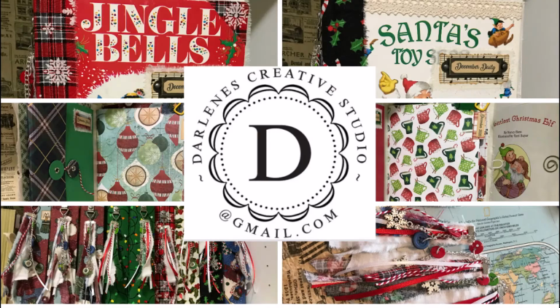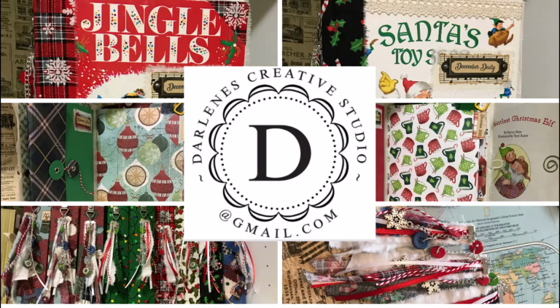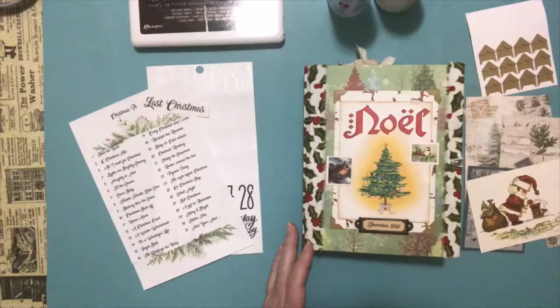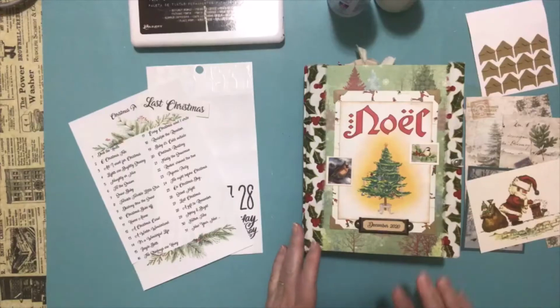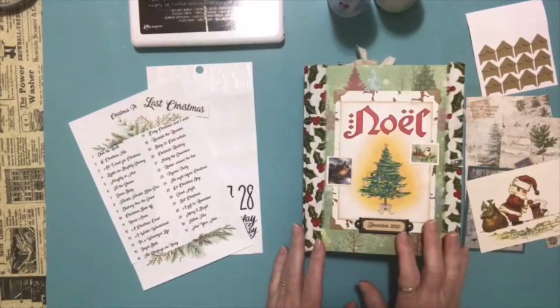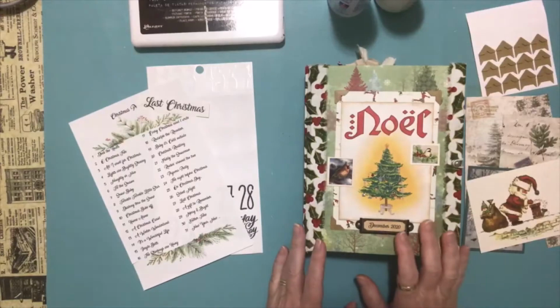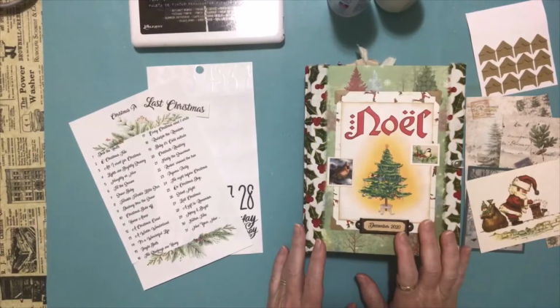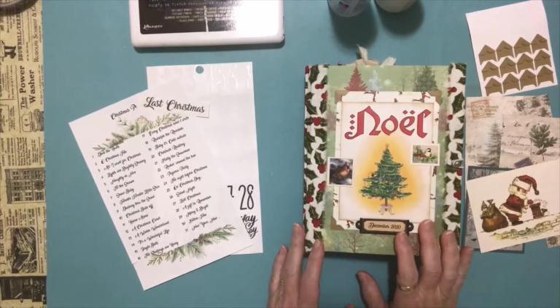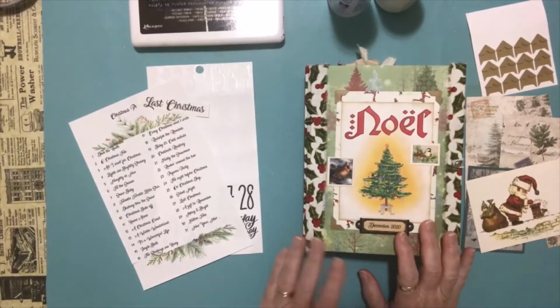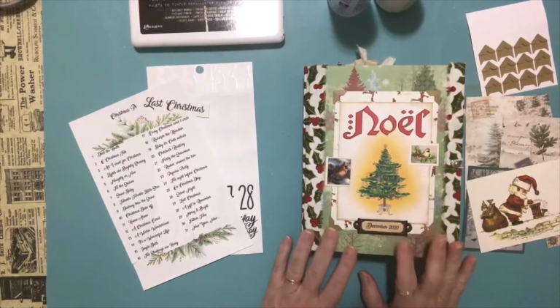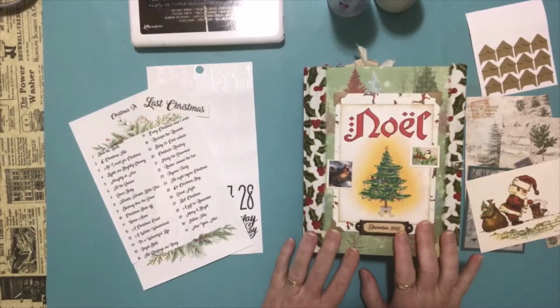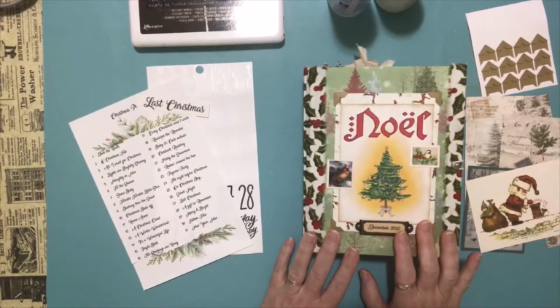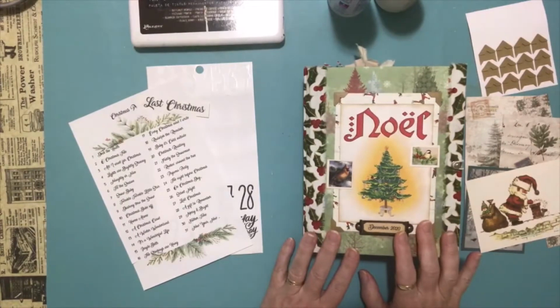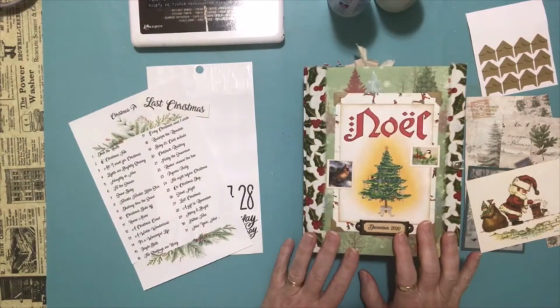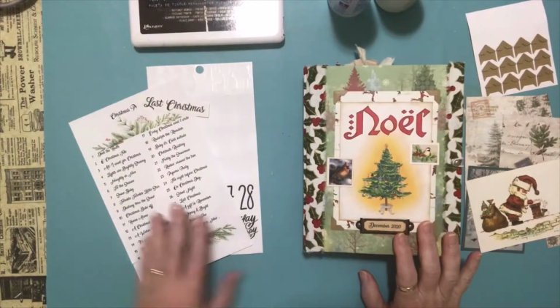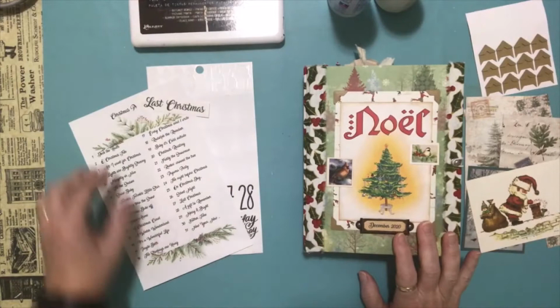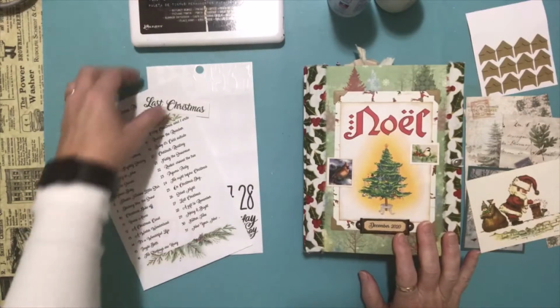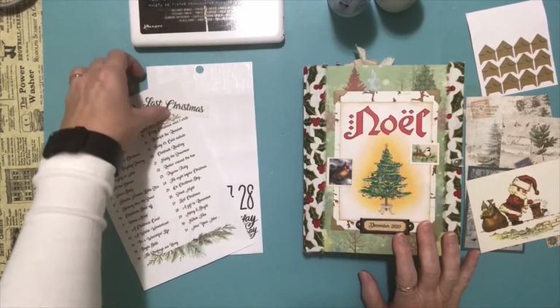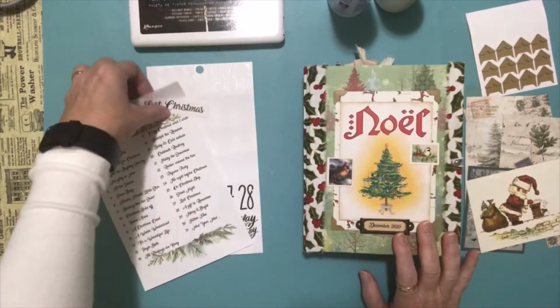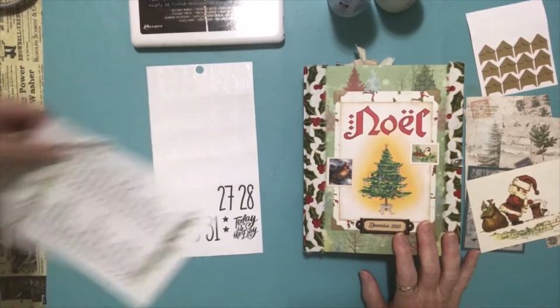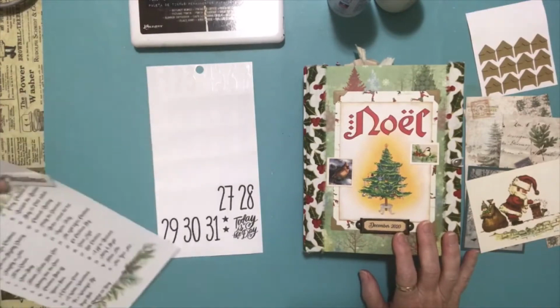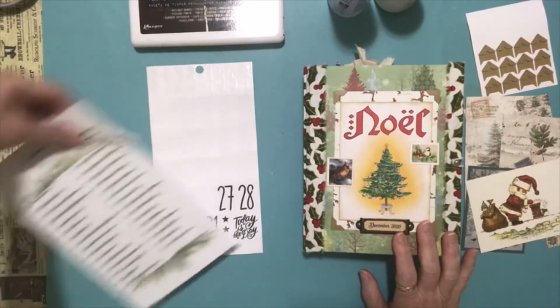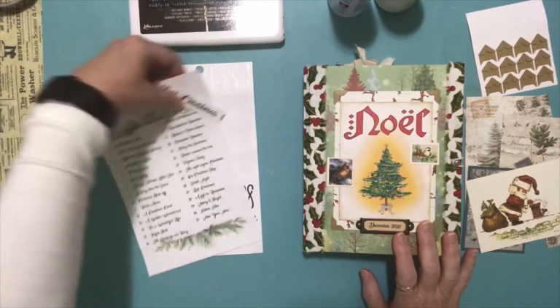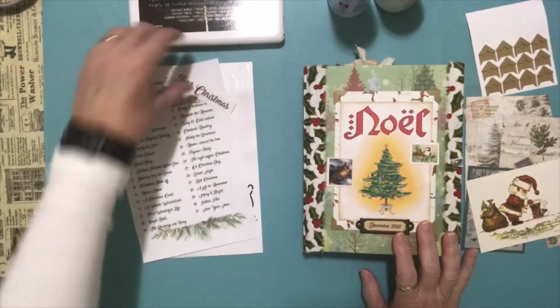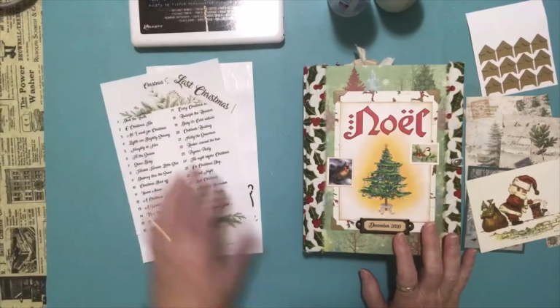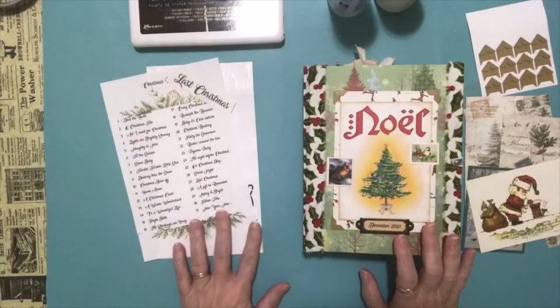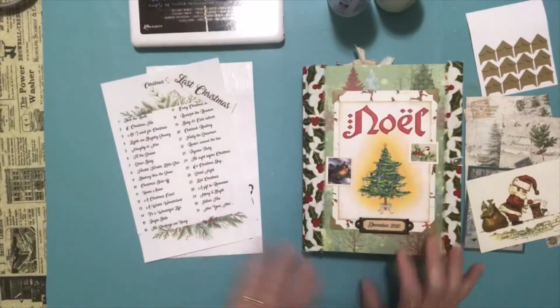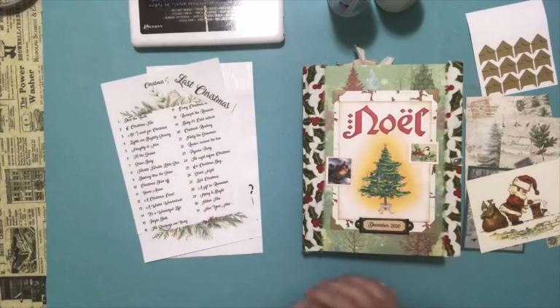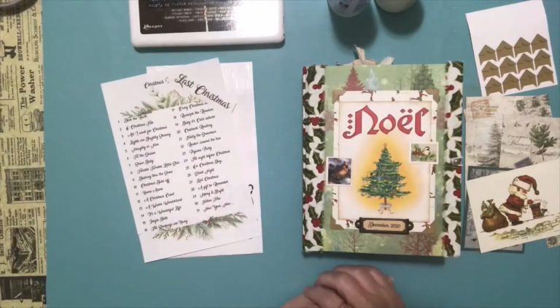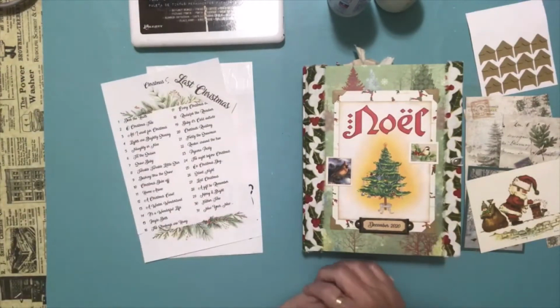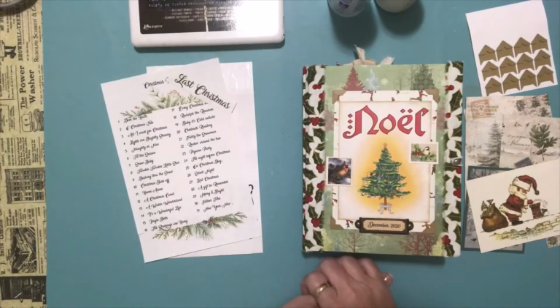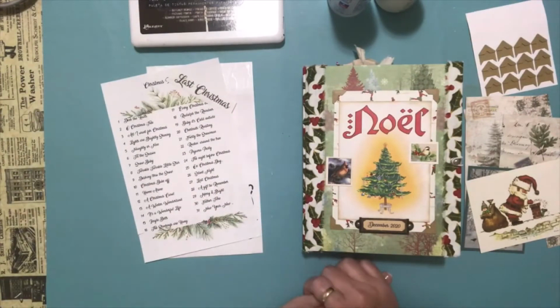Hi there and welcome to Darlene's Creative Studio. Today is Day 27 in our December Daily Challenge.